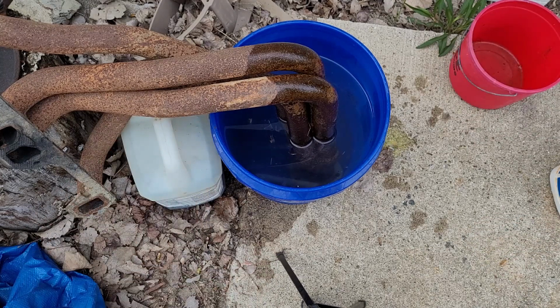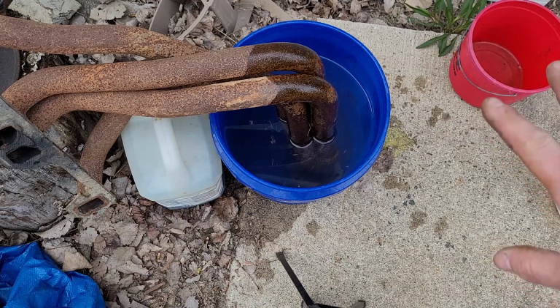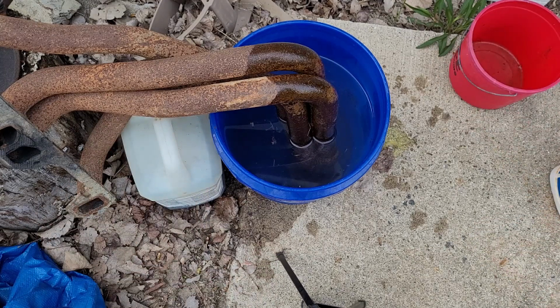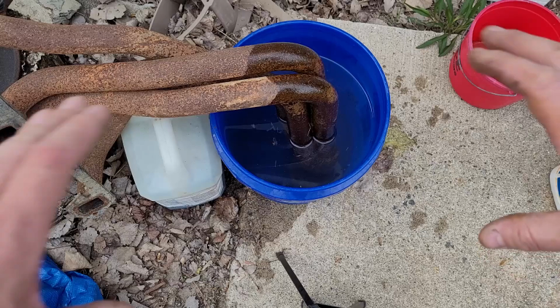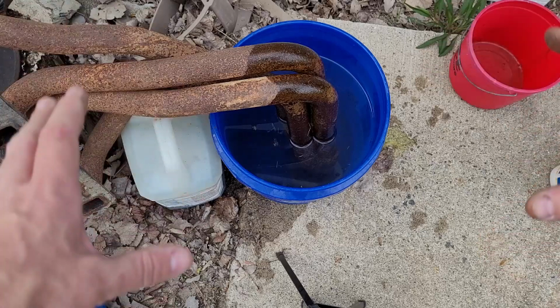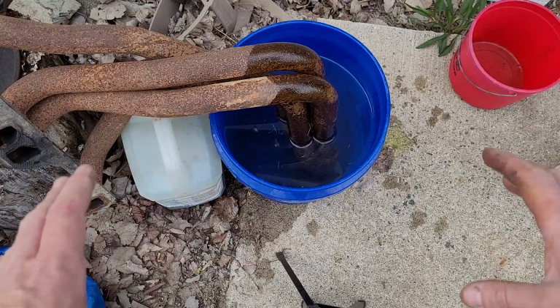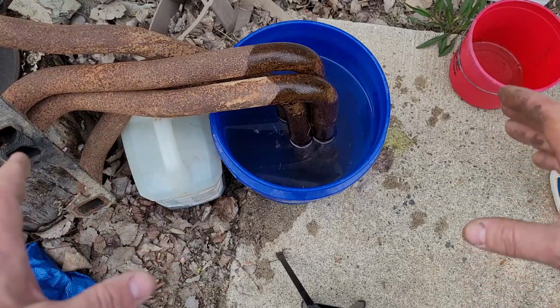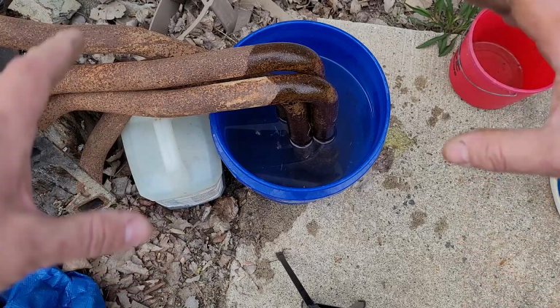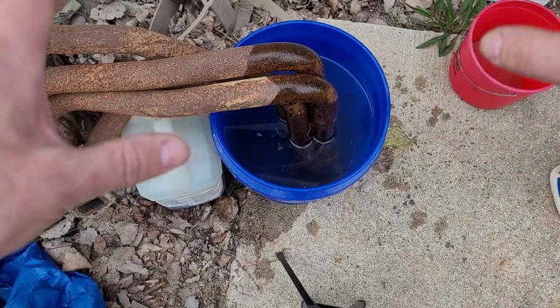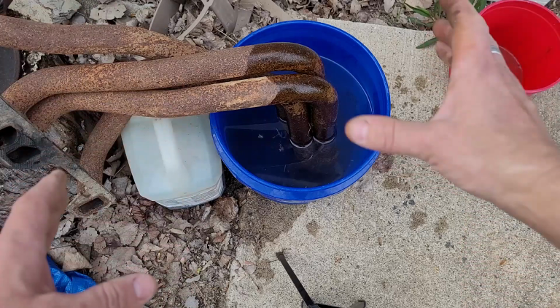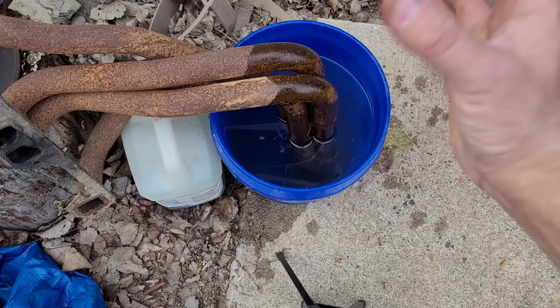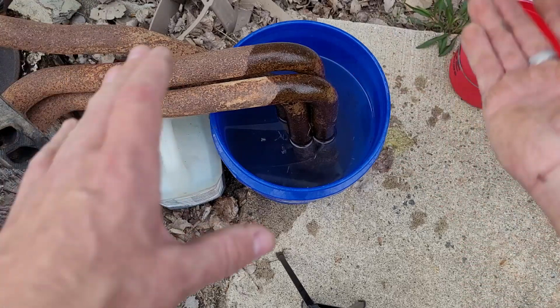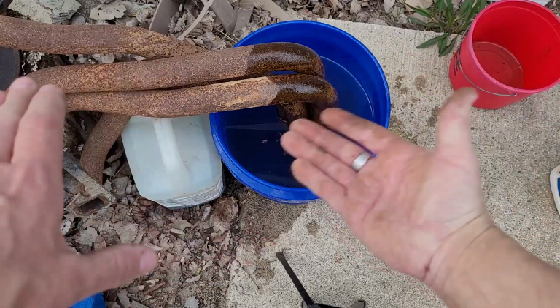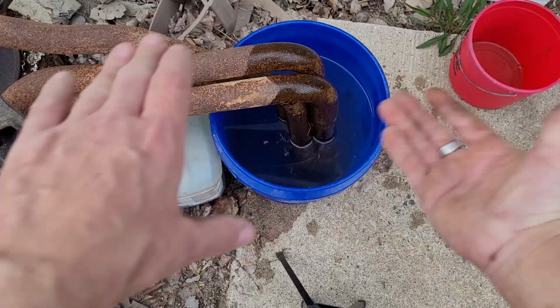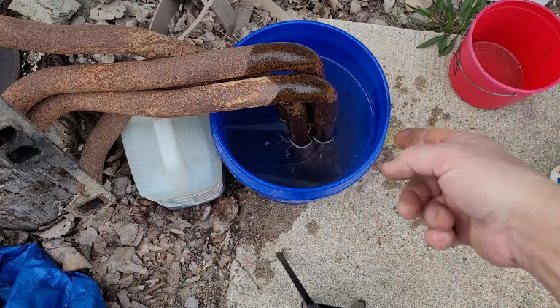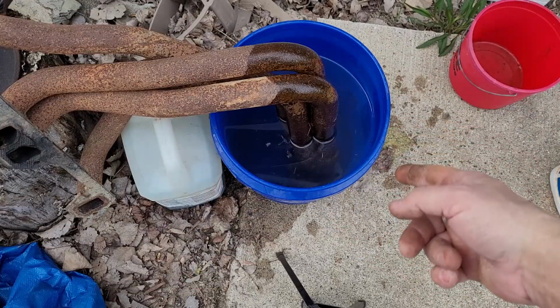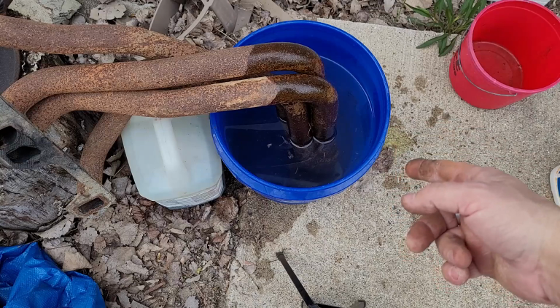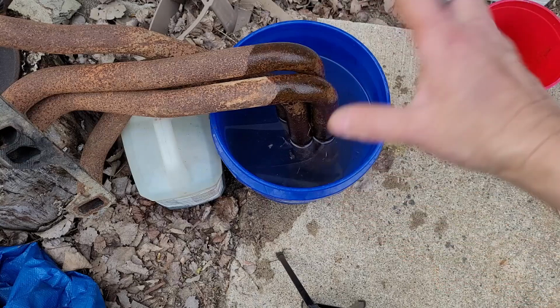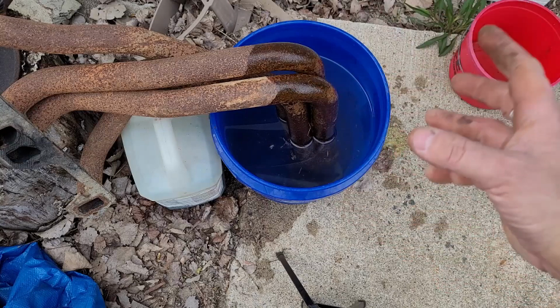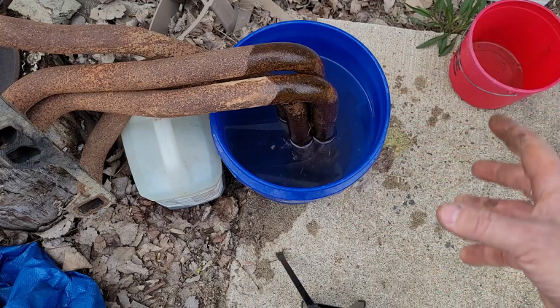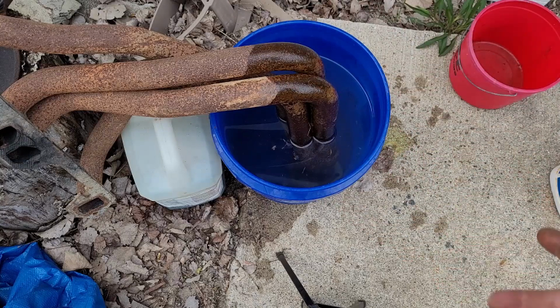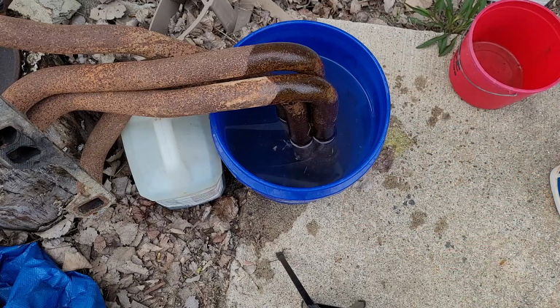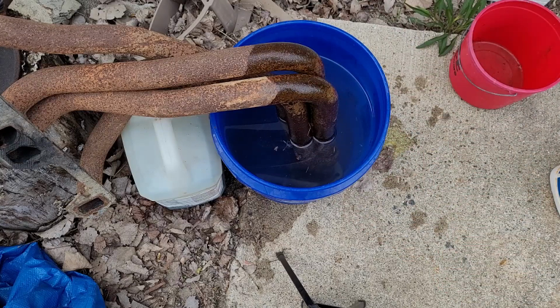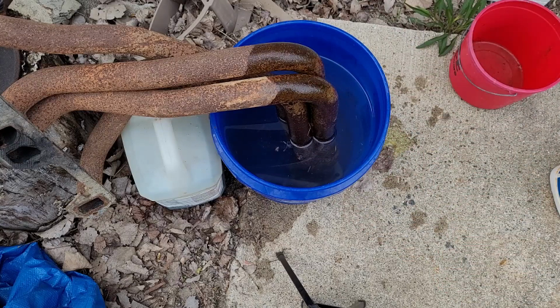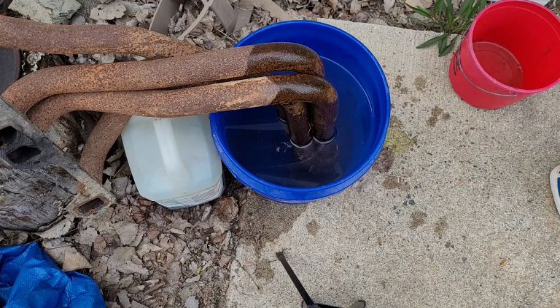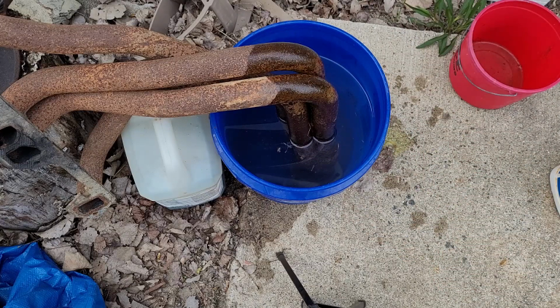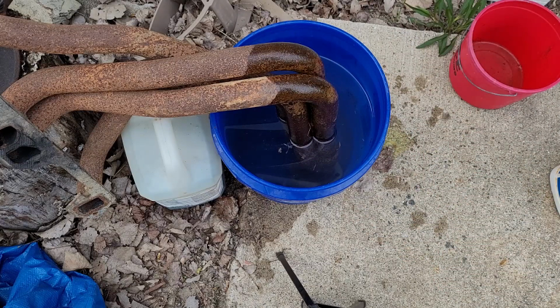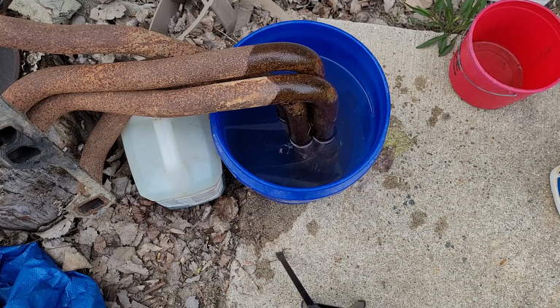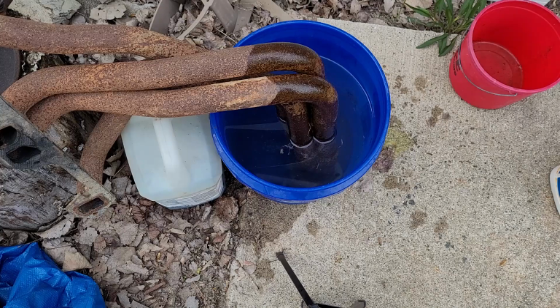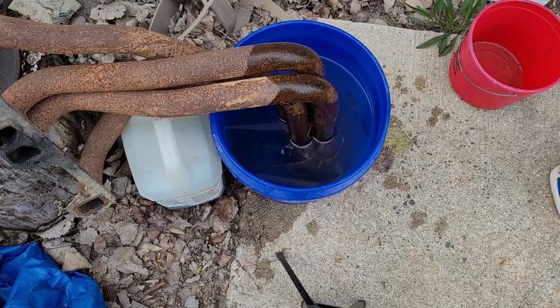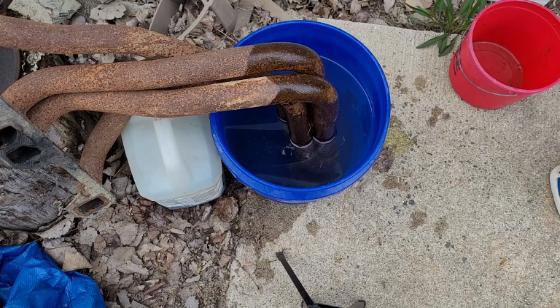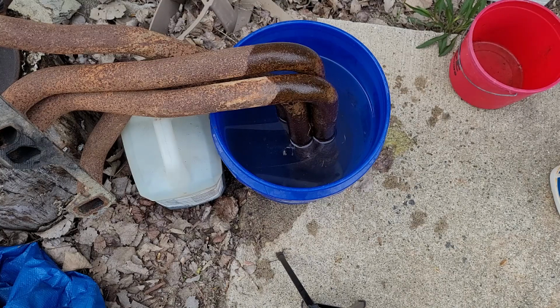If this works, maybe I'll rig up a different type of bath where the header can sit in it kind of flat, so the collector part is on the bottom. I don't know - just kind of an experiment. We'll just see how it goes.